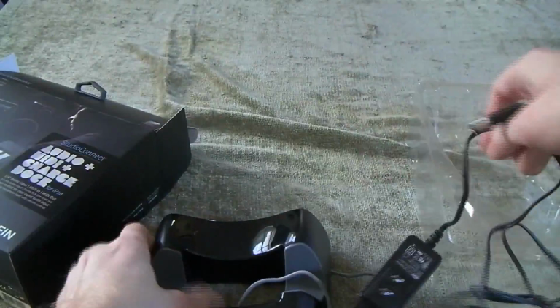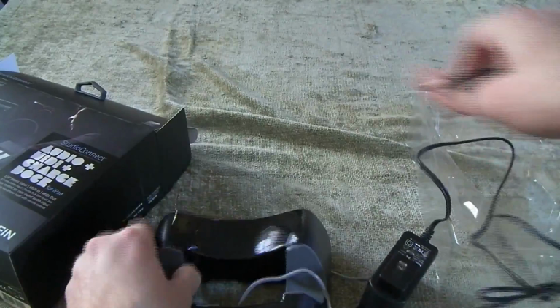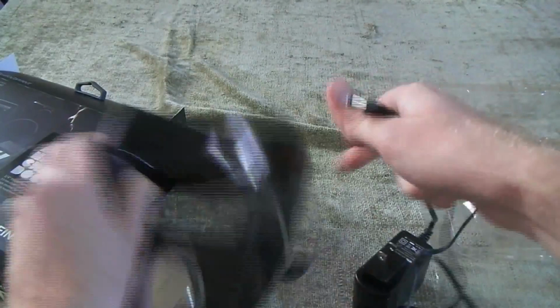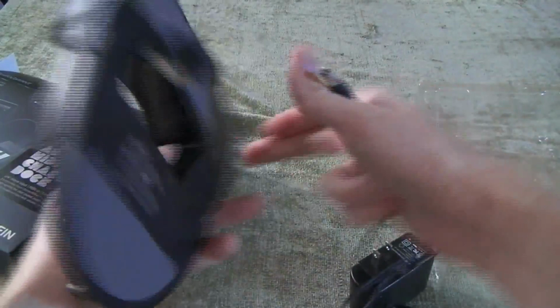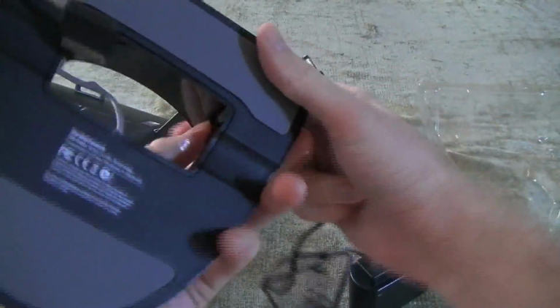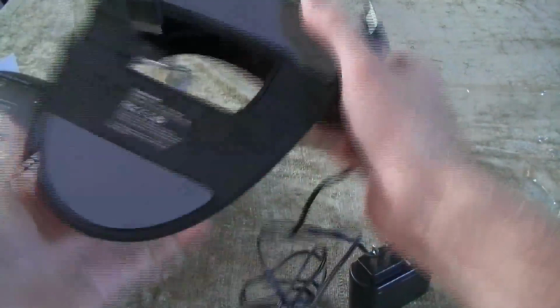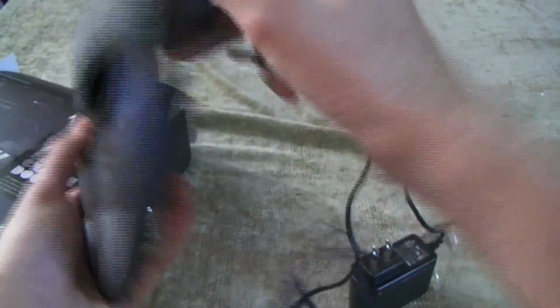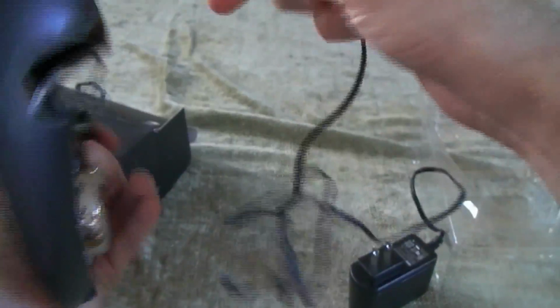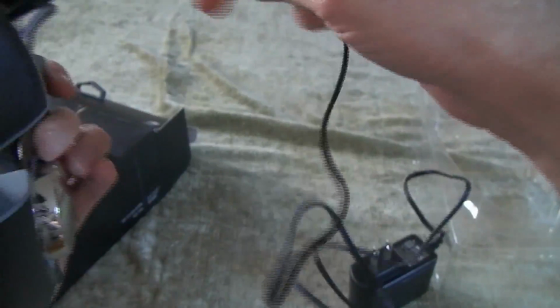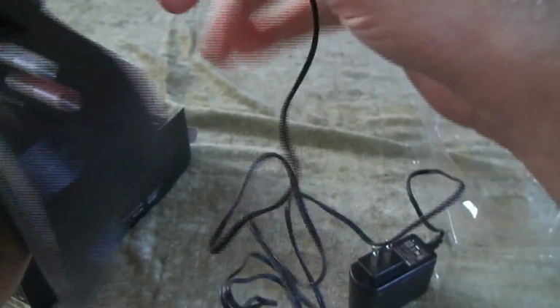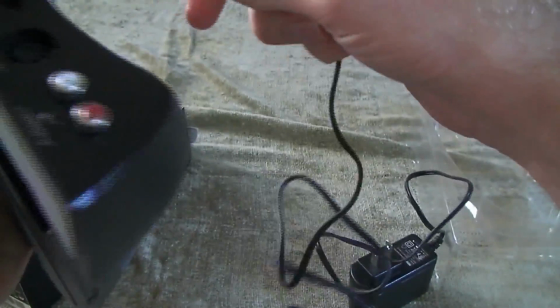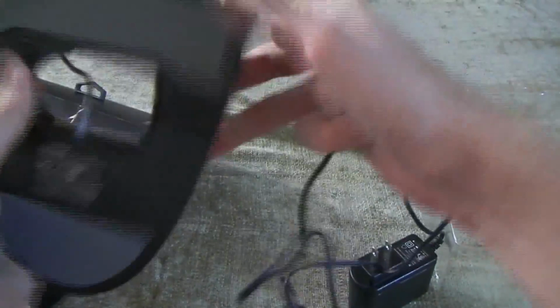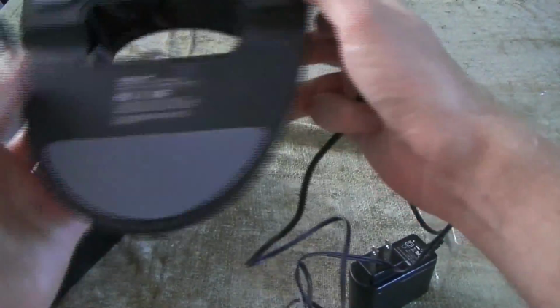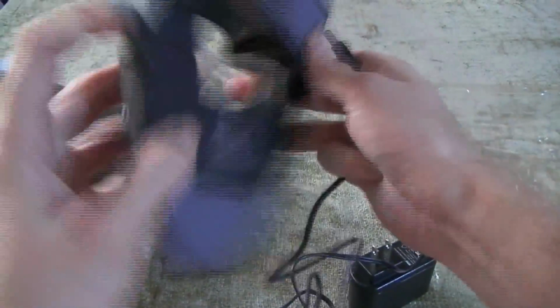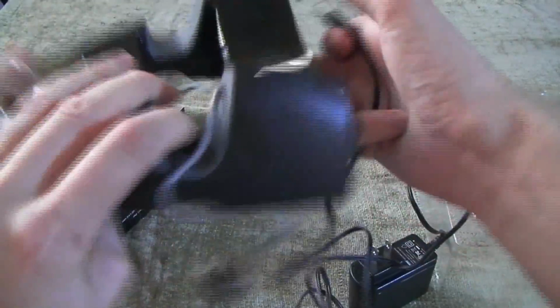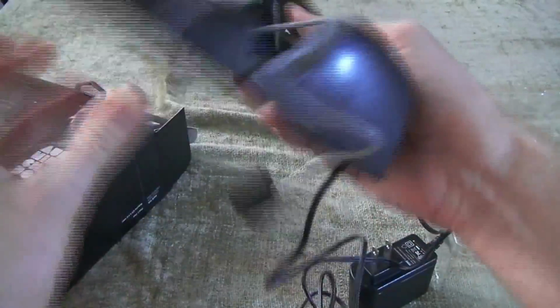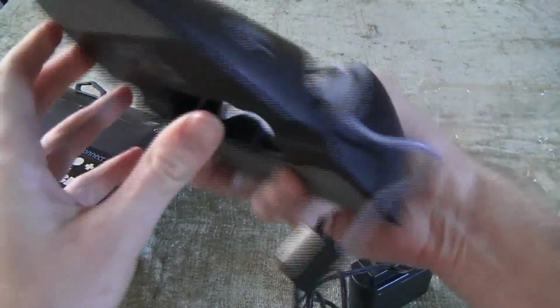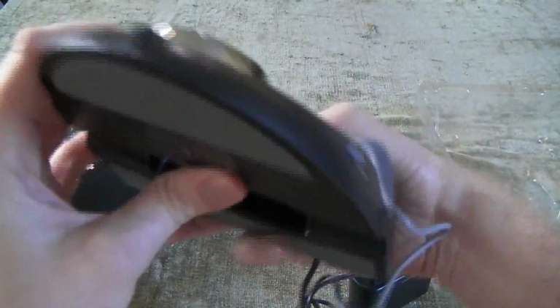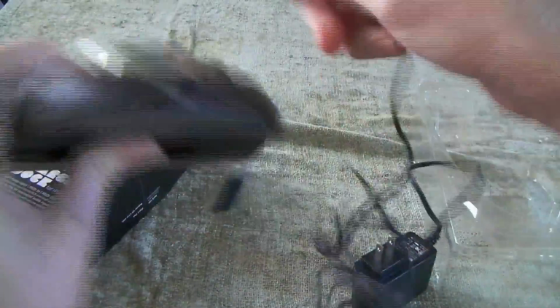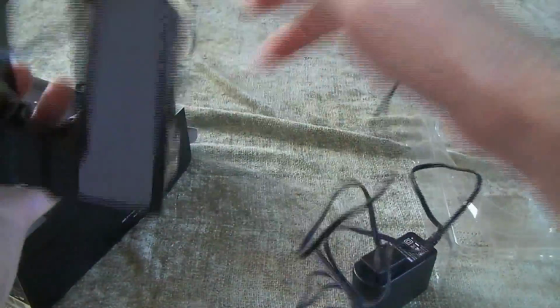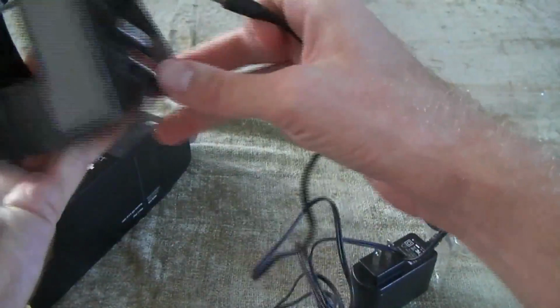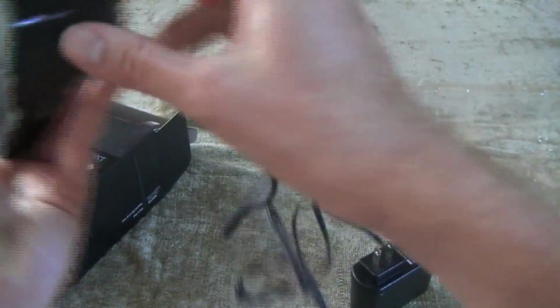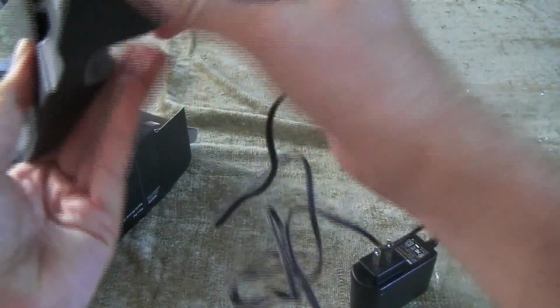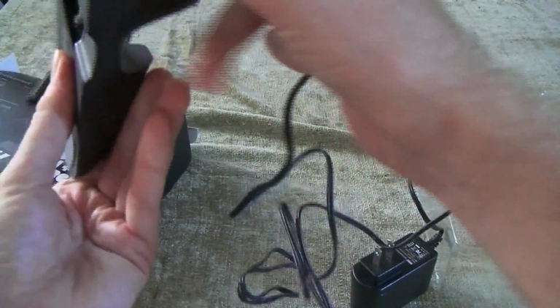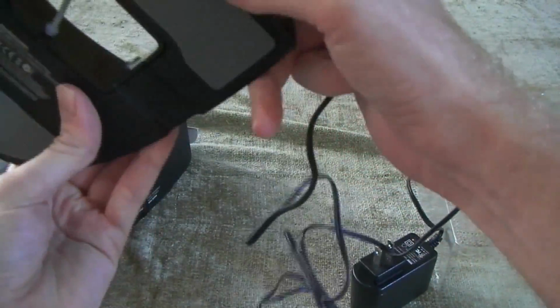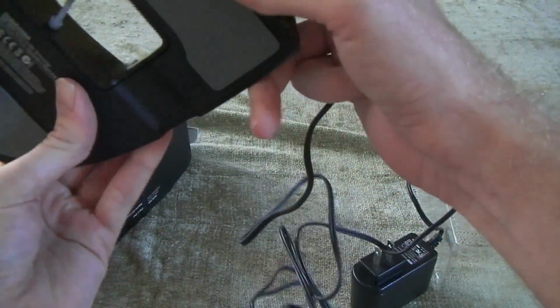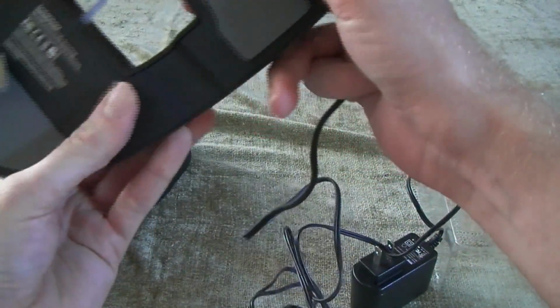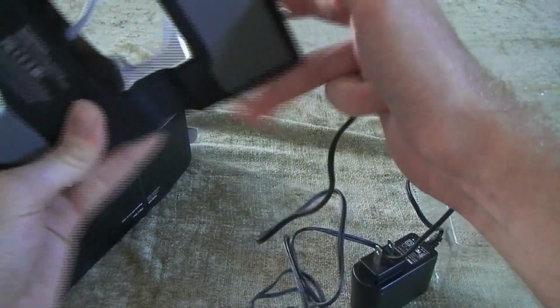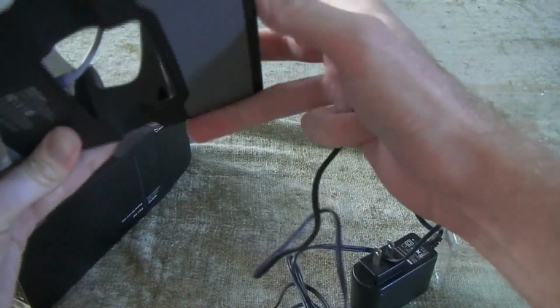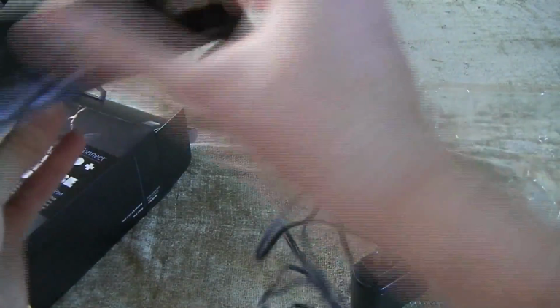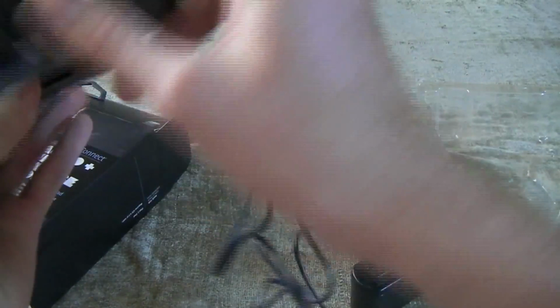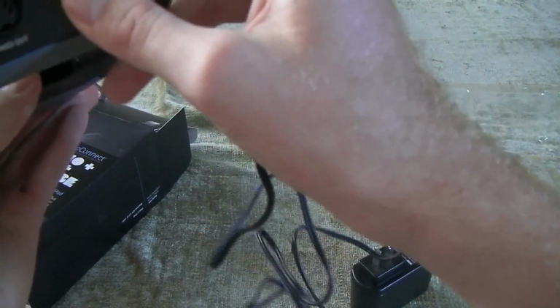One feature that I kind of like about this is it will apparently charge your iPad while it's plugged in, which is nice so you don't have to stop working on music to charge your iPad up.